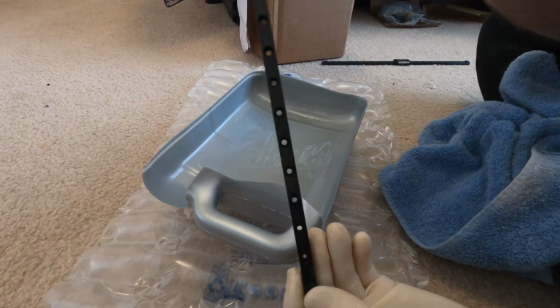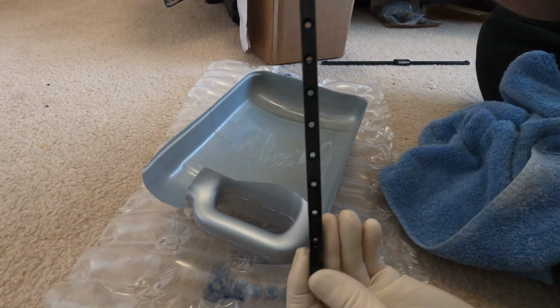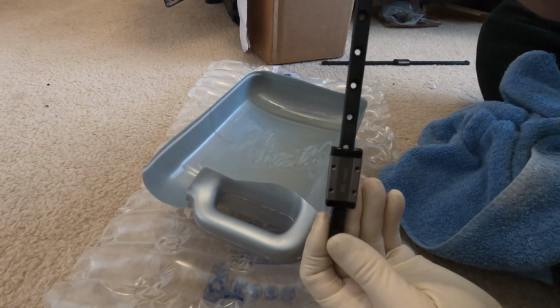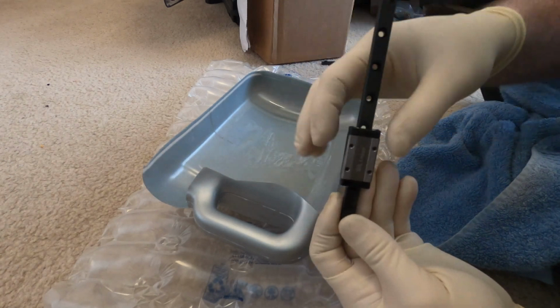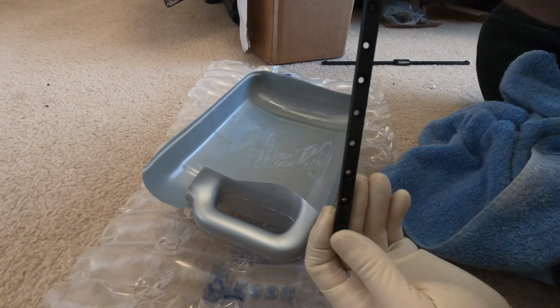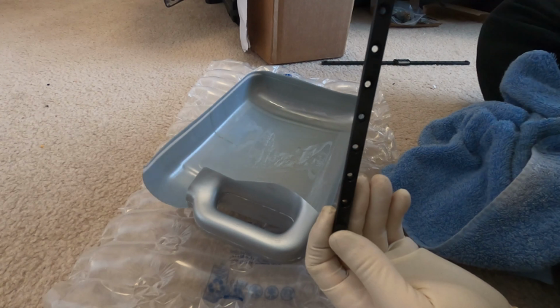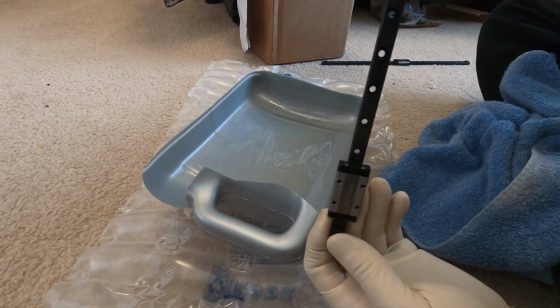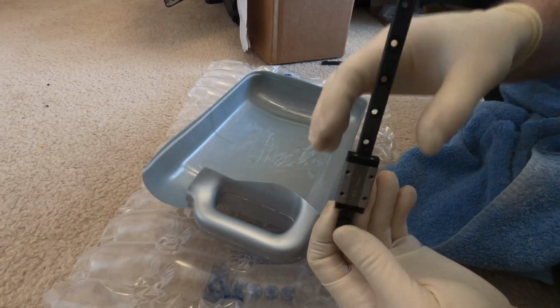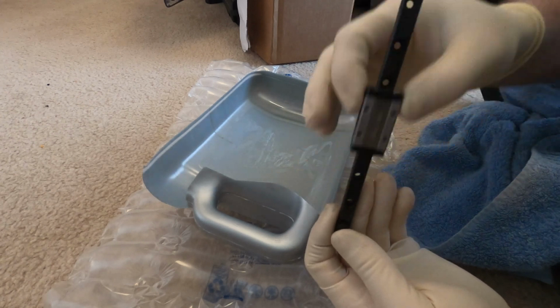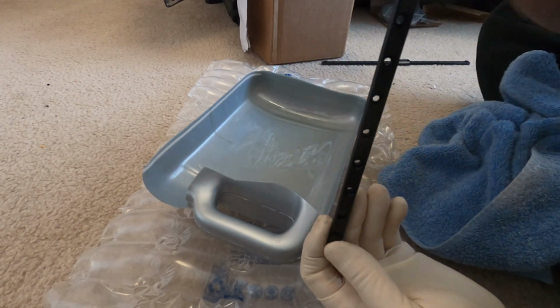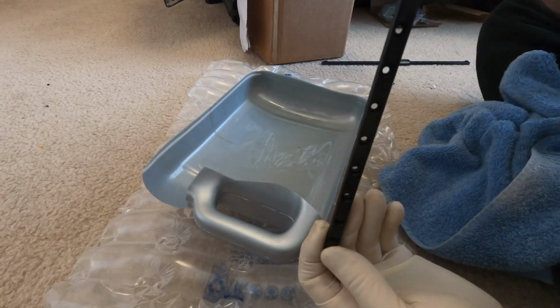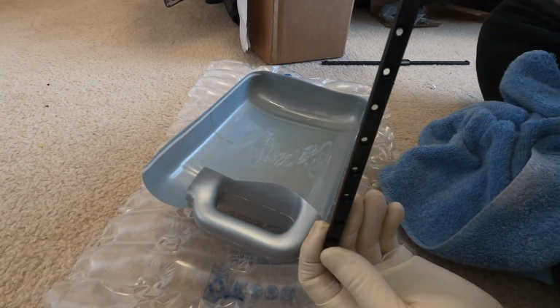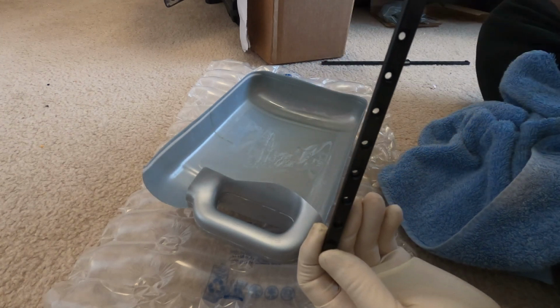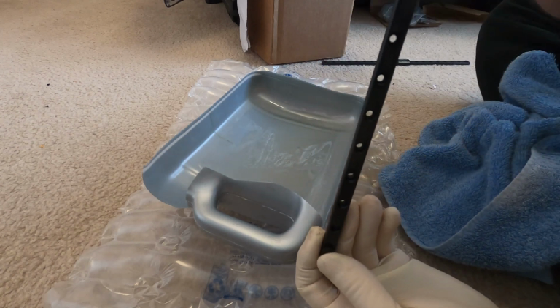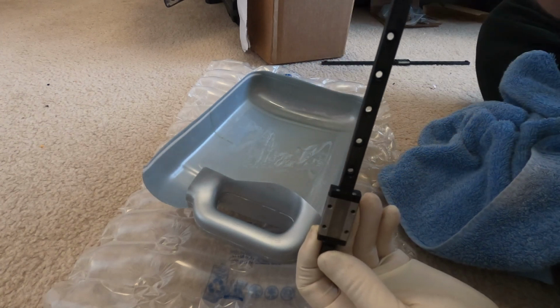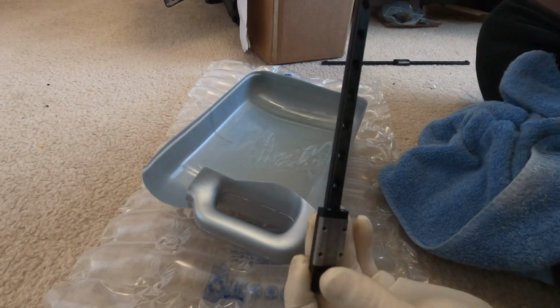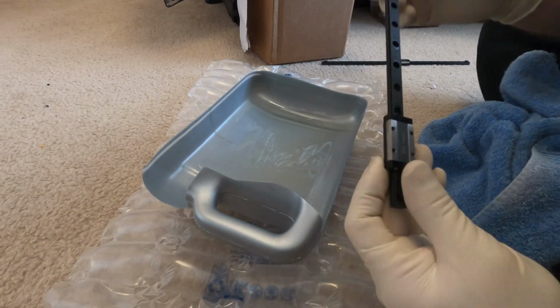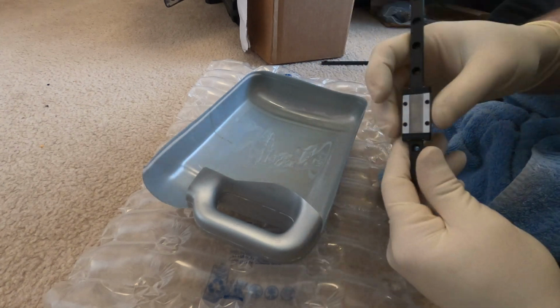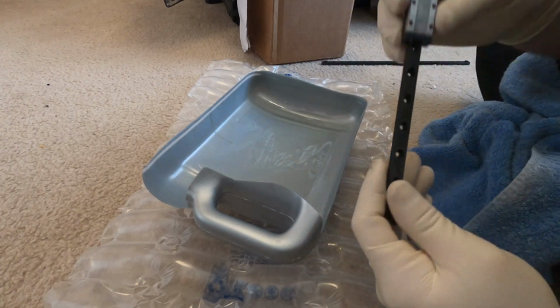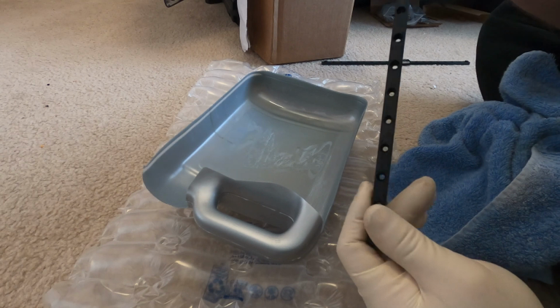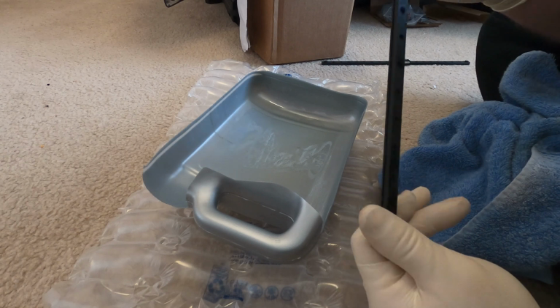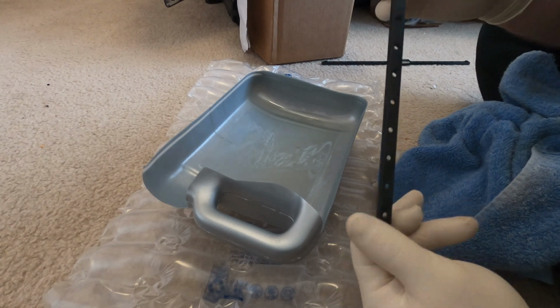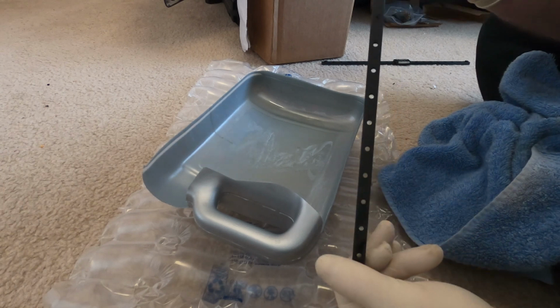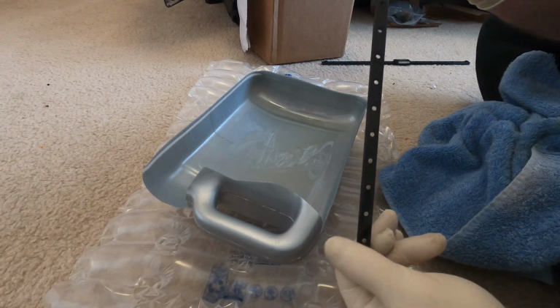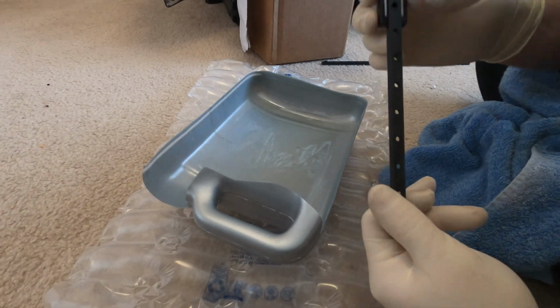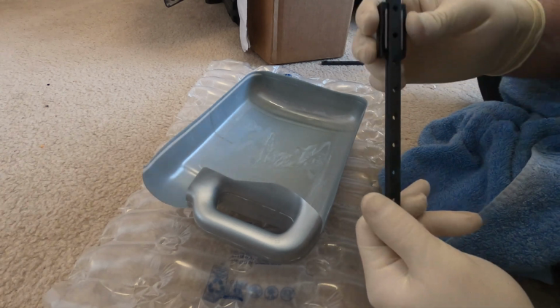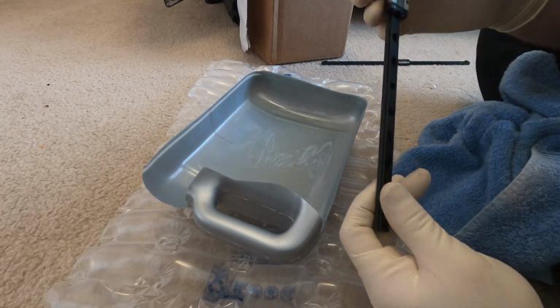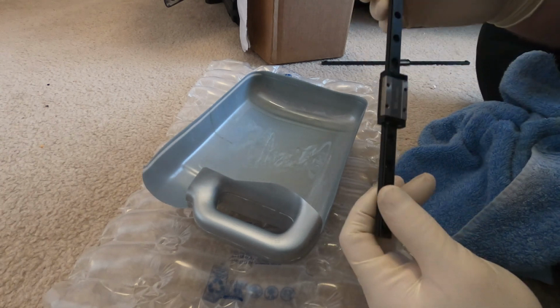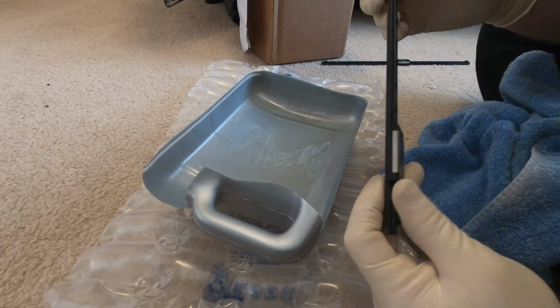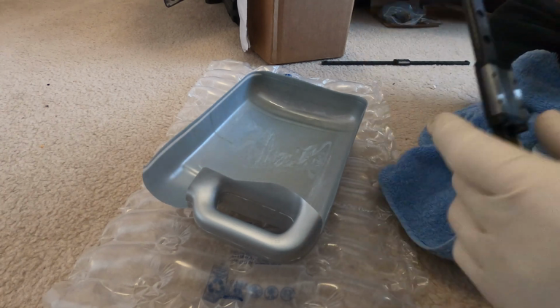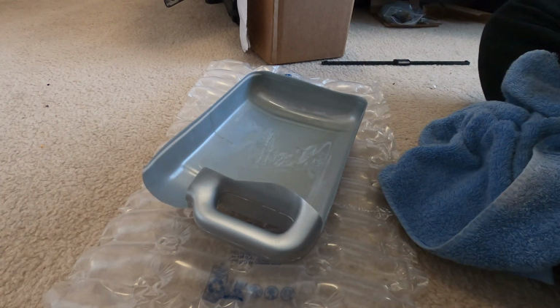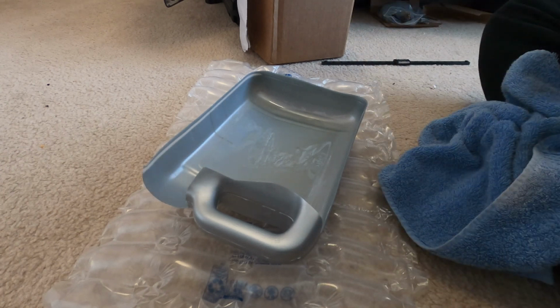You can see how easy they slide — and I haven't even greased them yet. I gave them all a feel first and they are covered in that shipping grease.